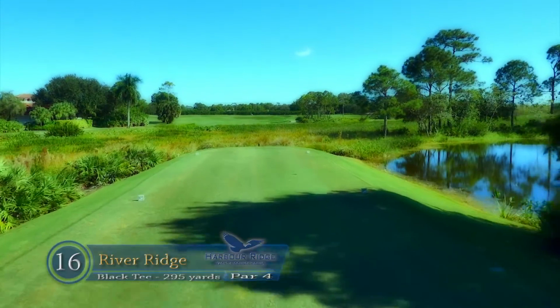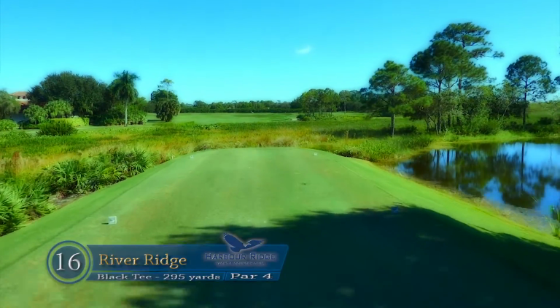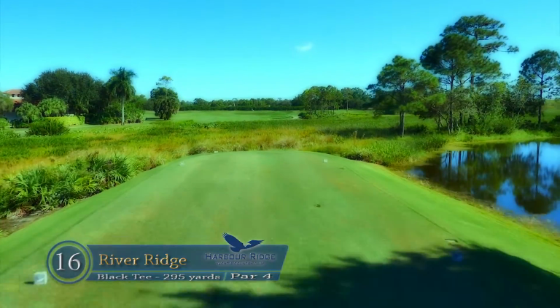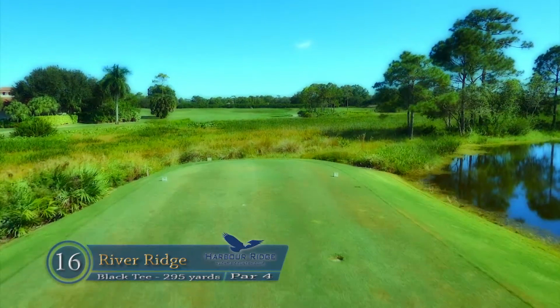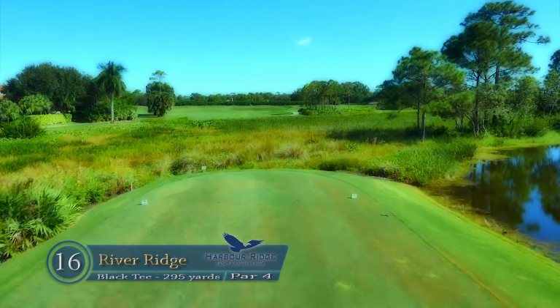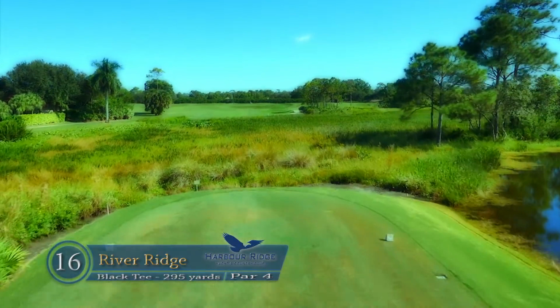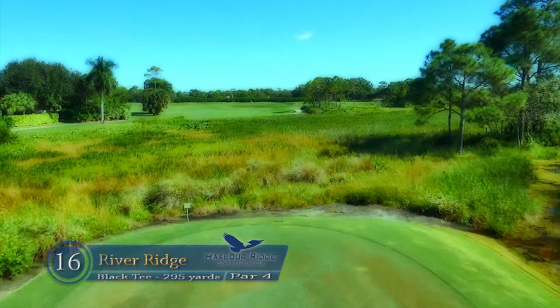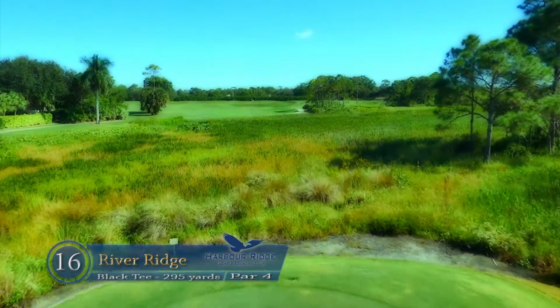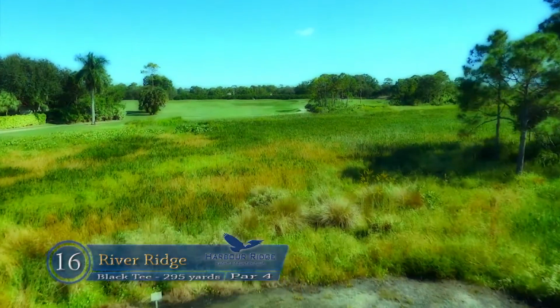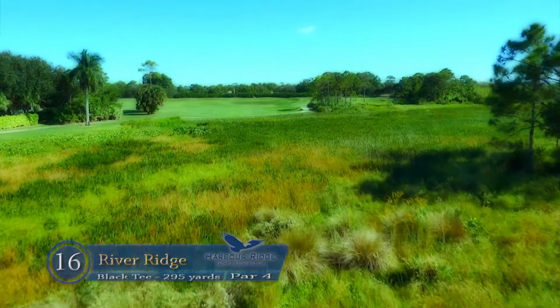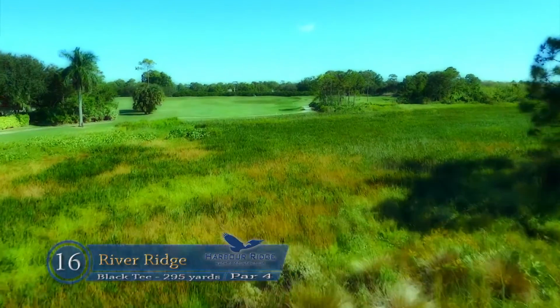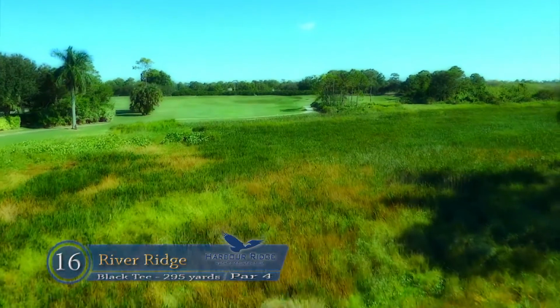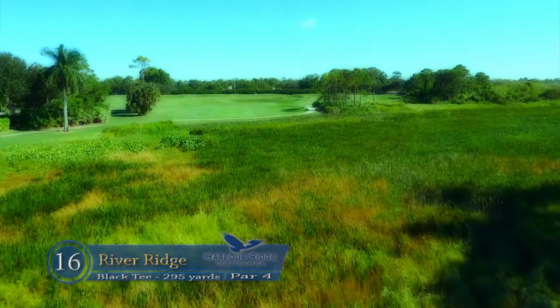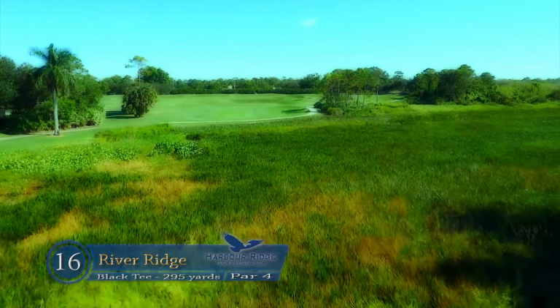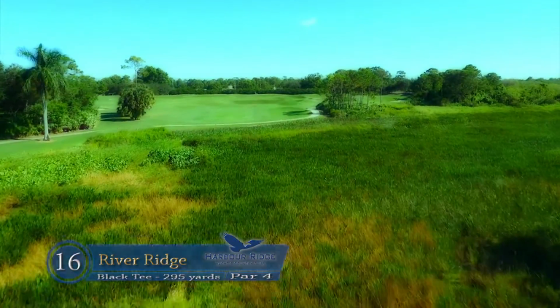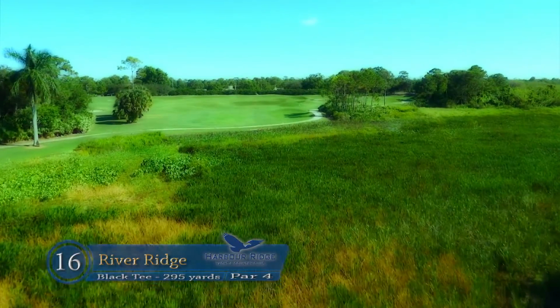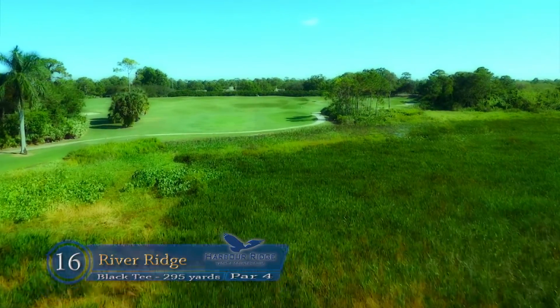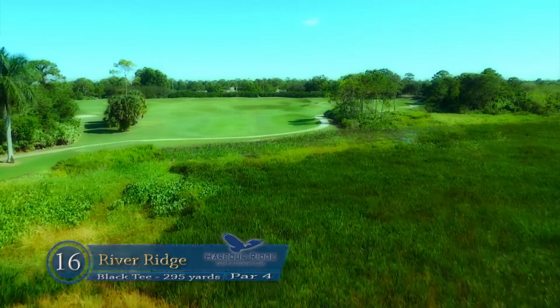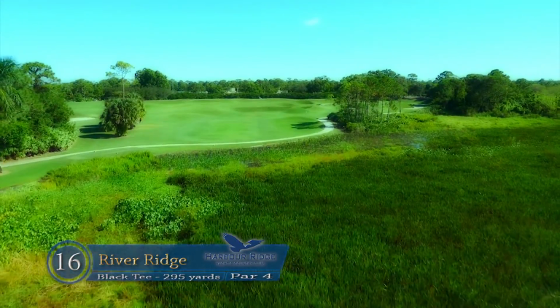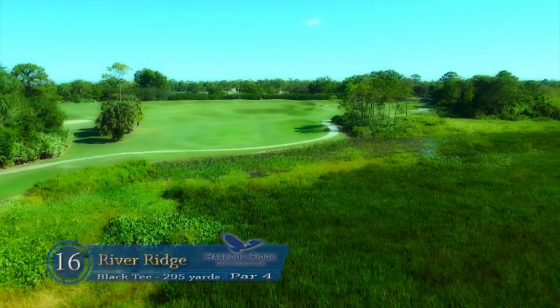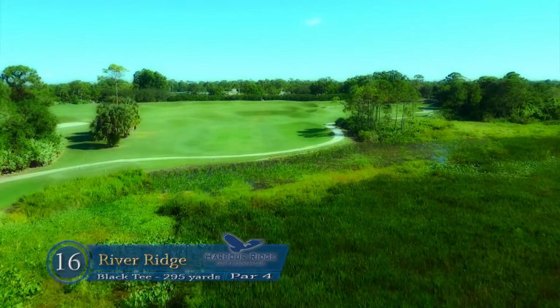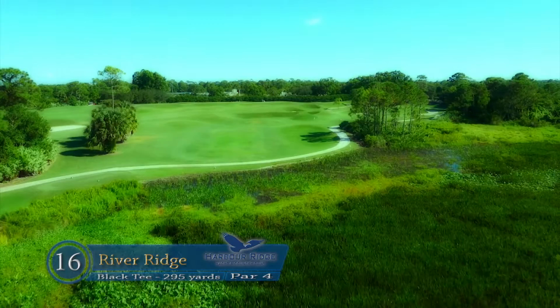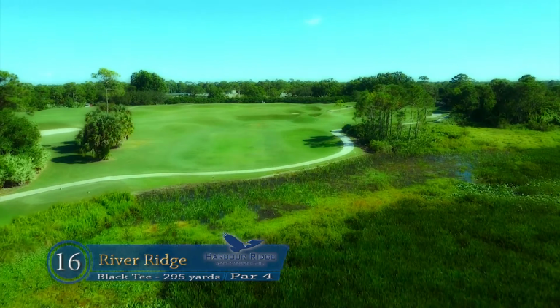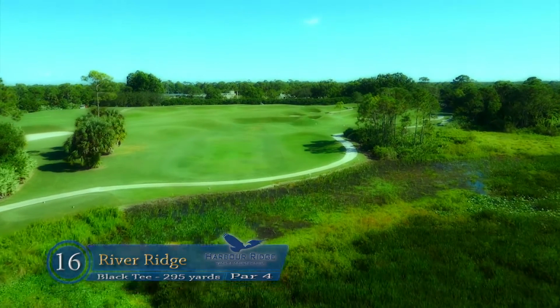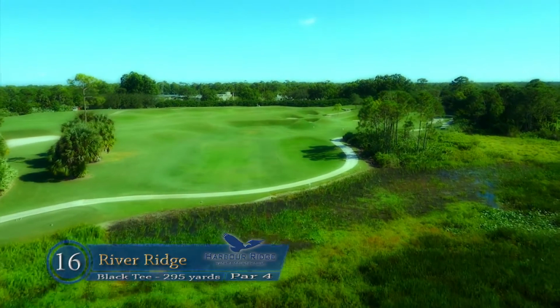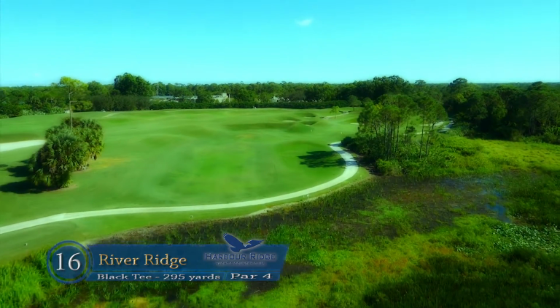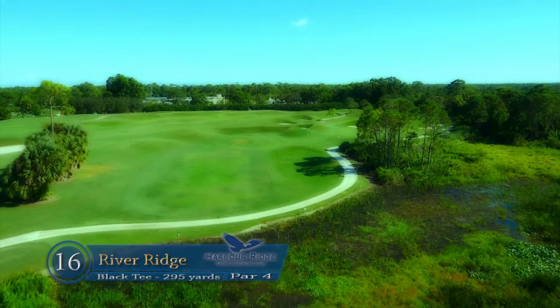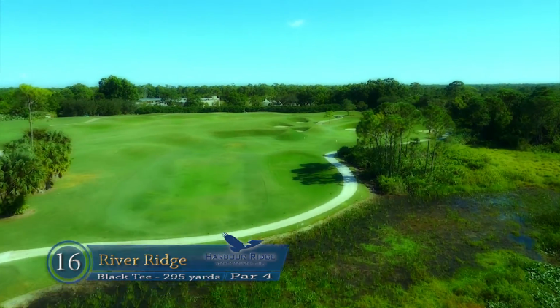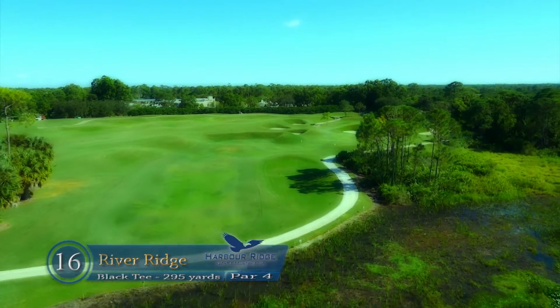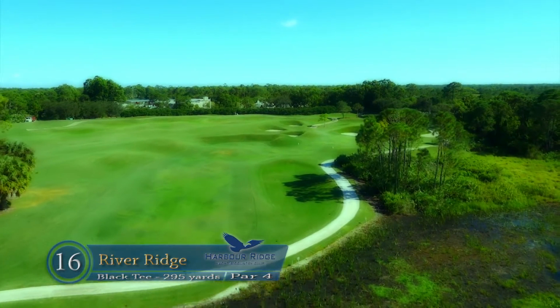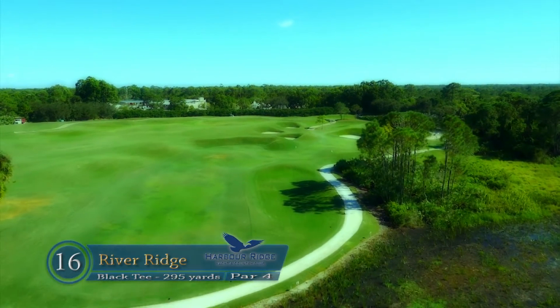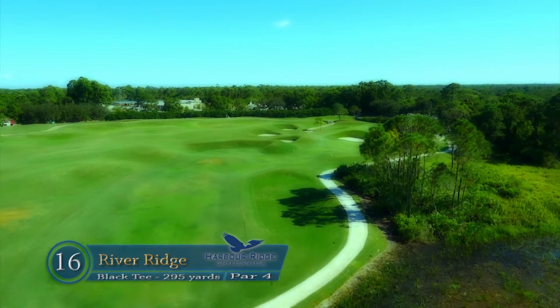A risk-reward short par 4 dogleg right from the back tees. The hole can be played conservatively to the middle of the fairway and approached with a short iron. Or the more aggressive player may hit a driver over the marsh towards the green.